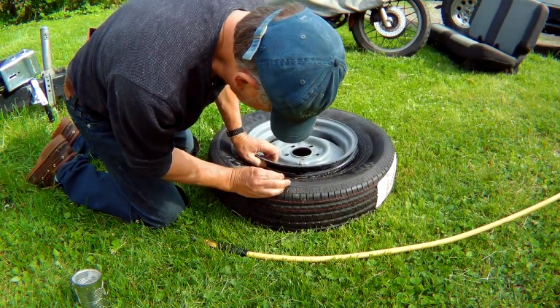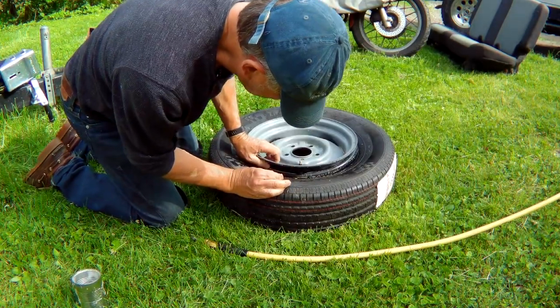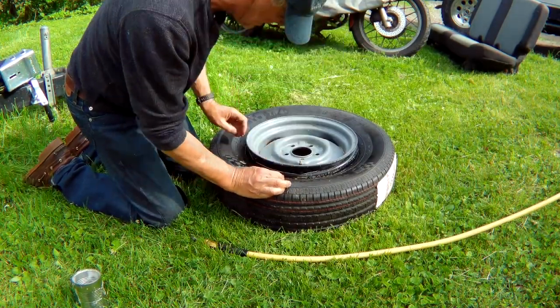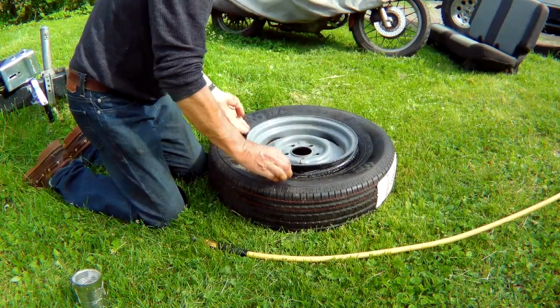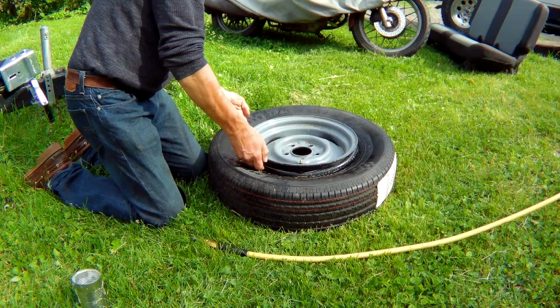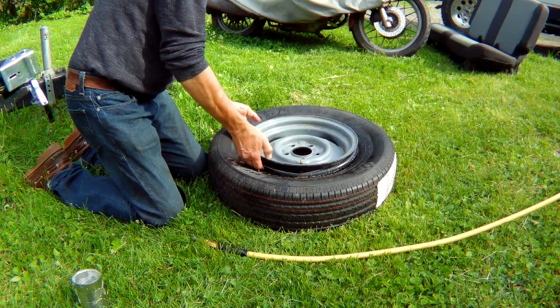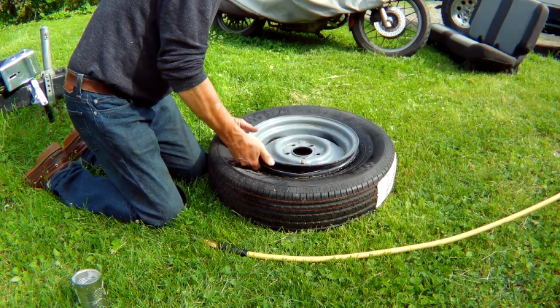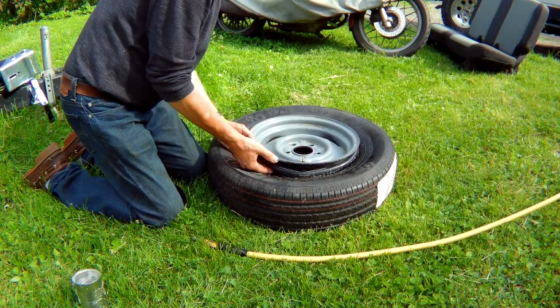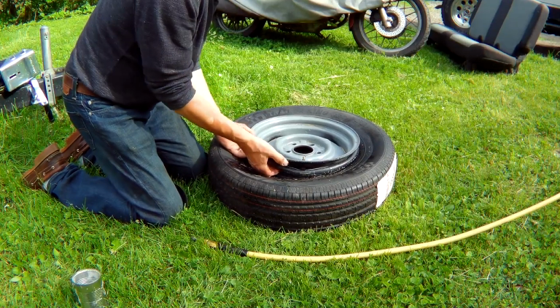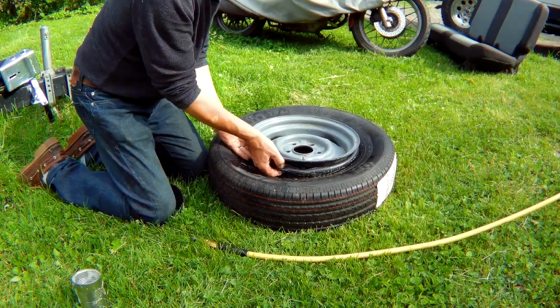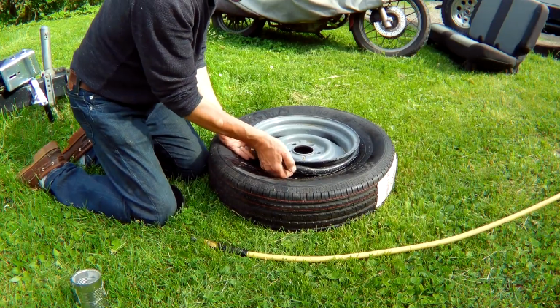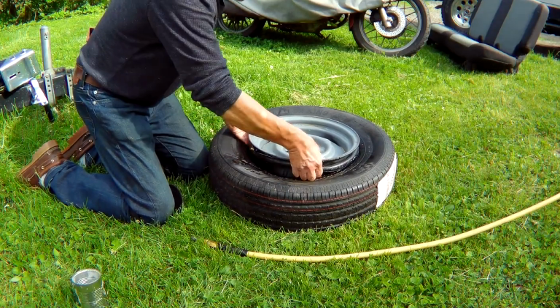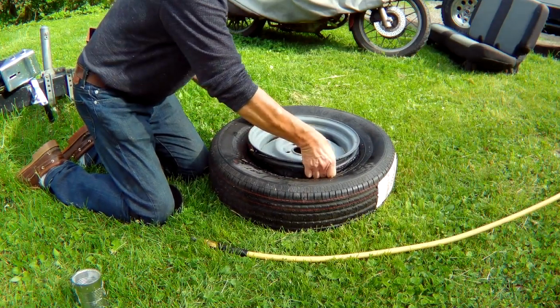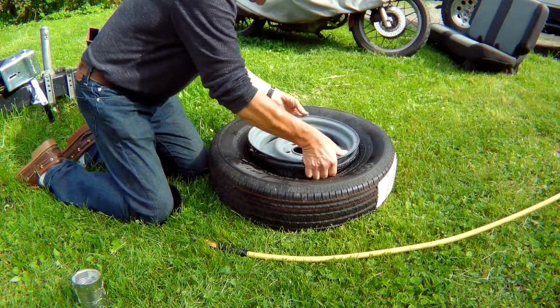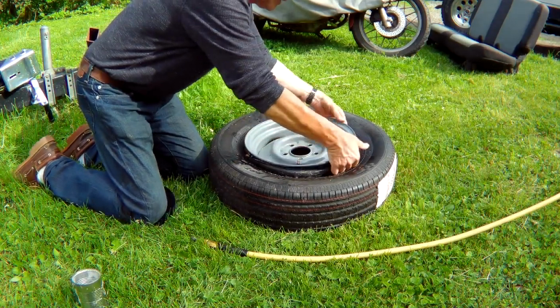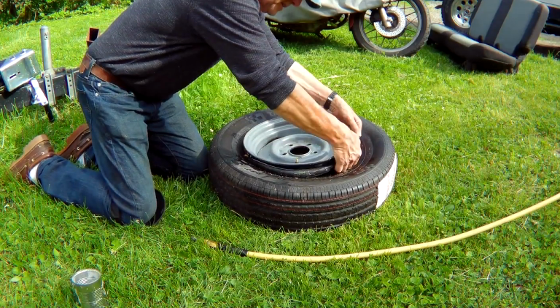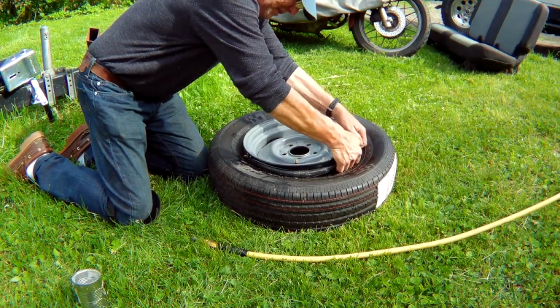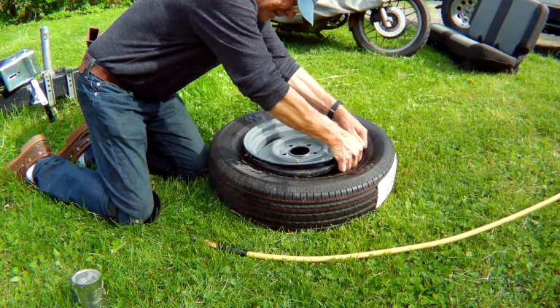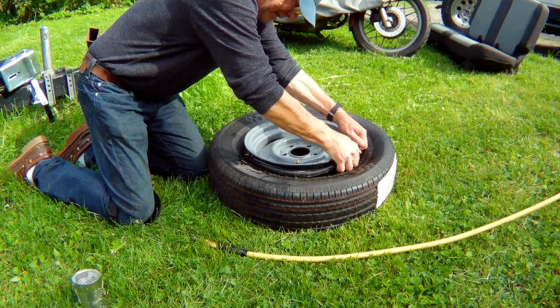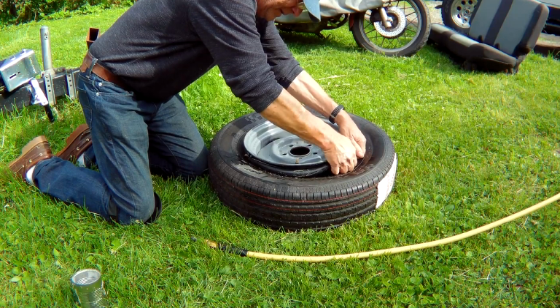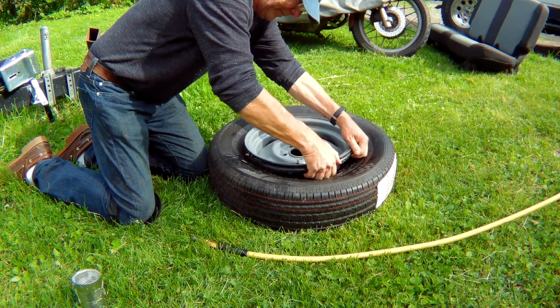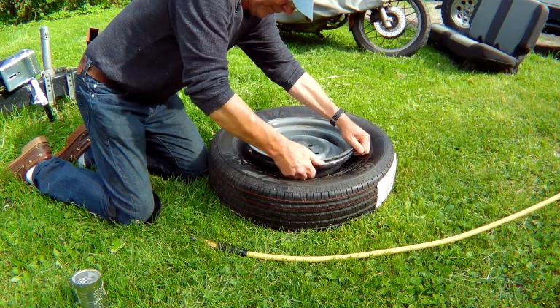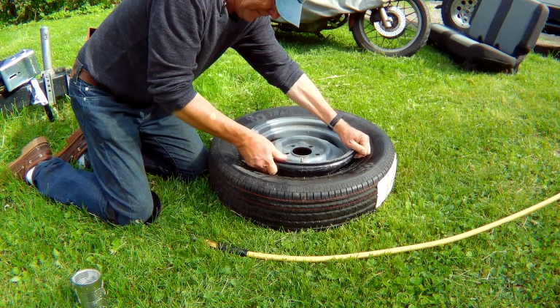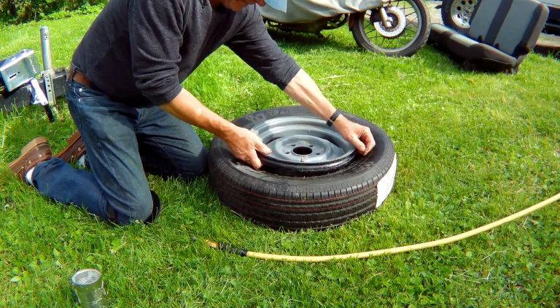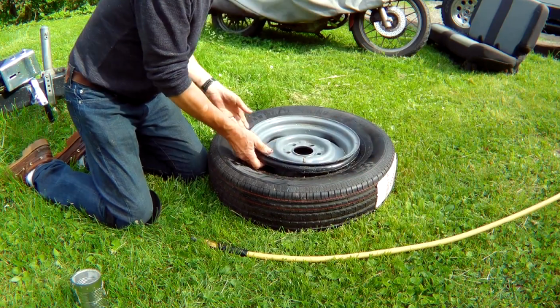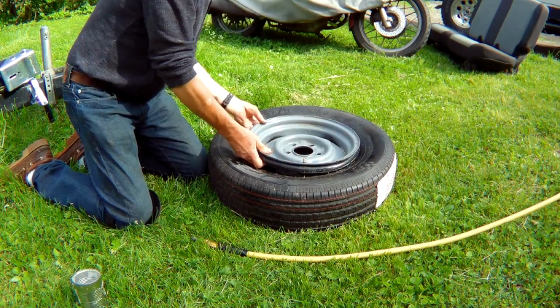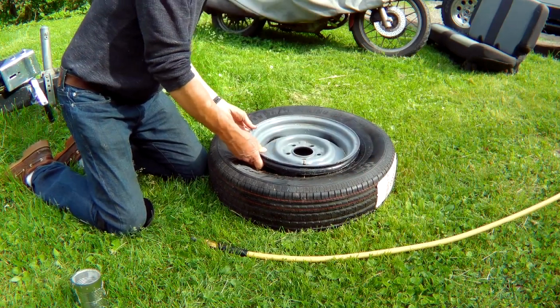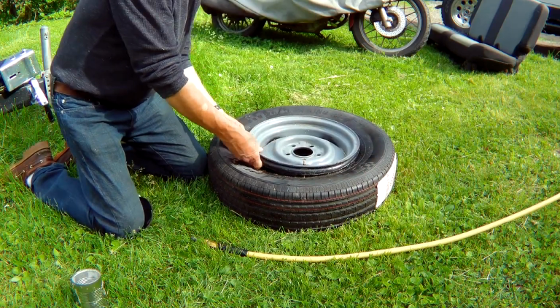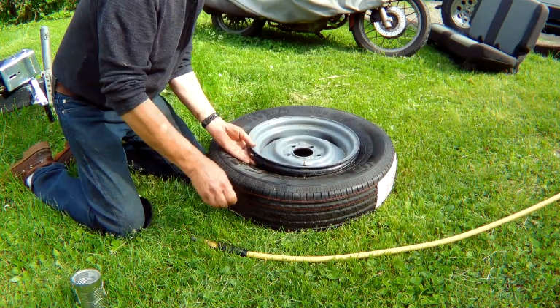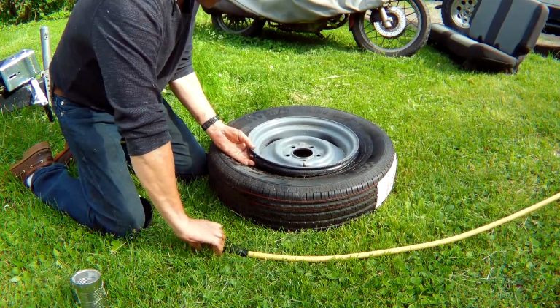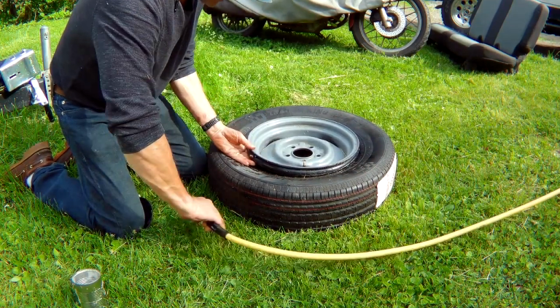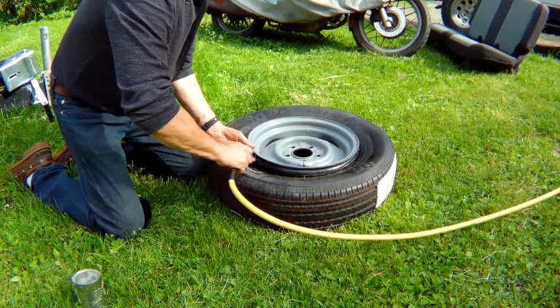Put that down in the tire where I'll never get it out again — I'll put it up here like this. Put a bit more air in there.